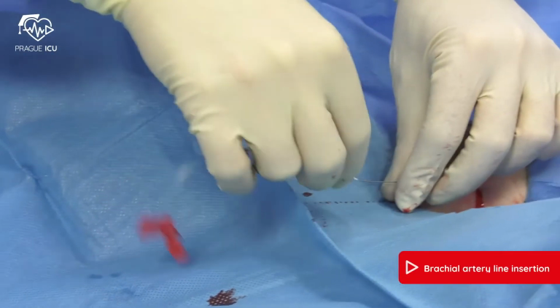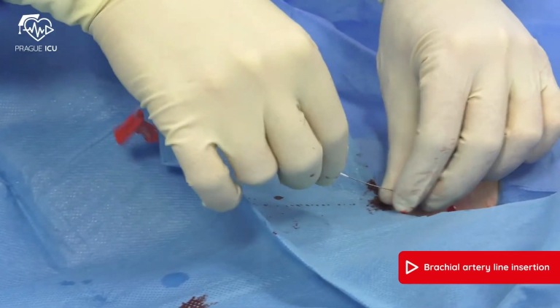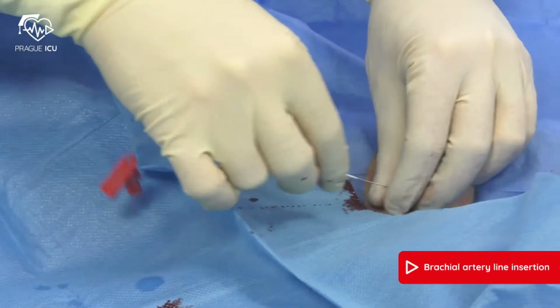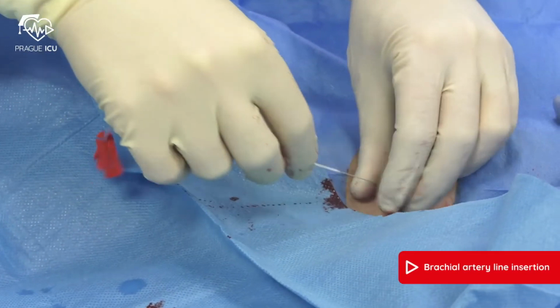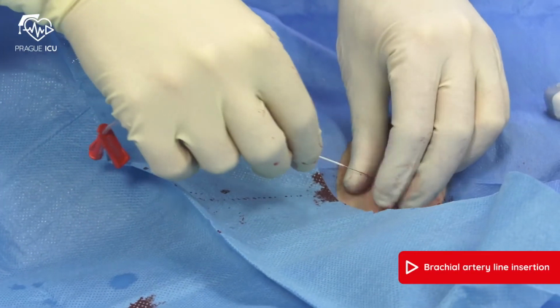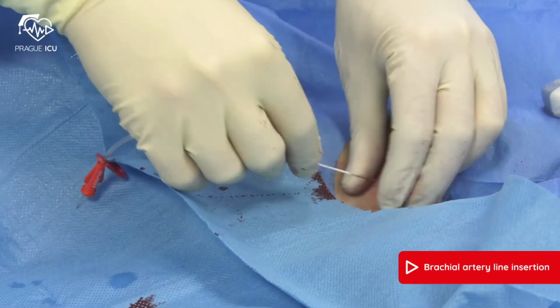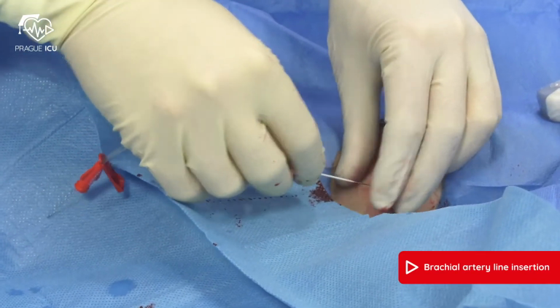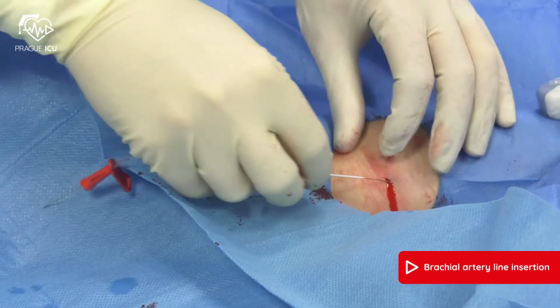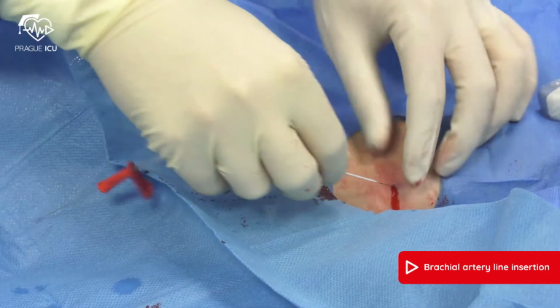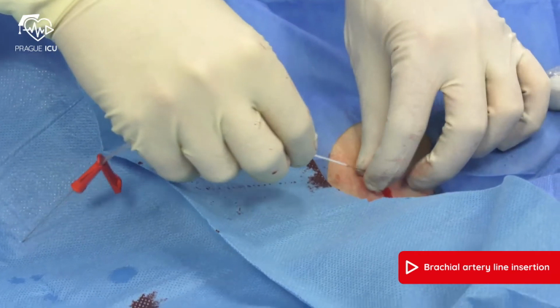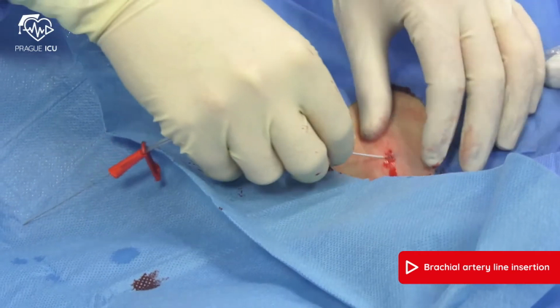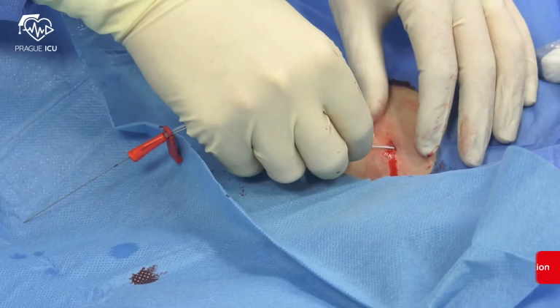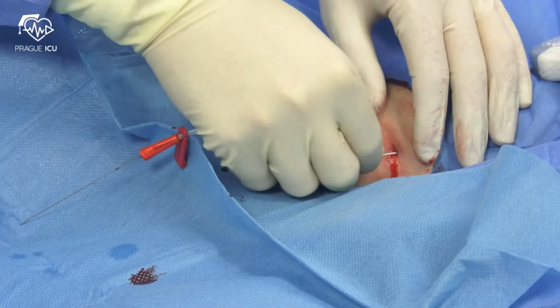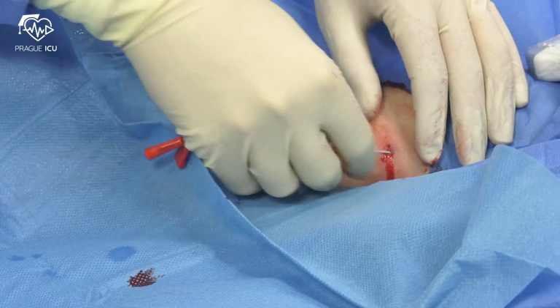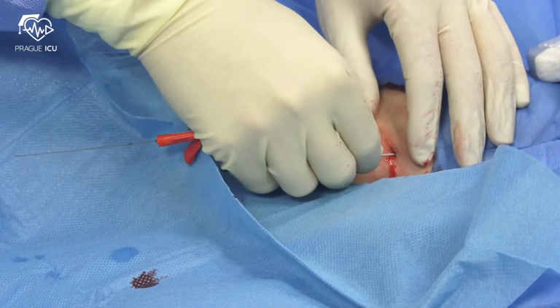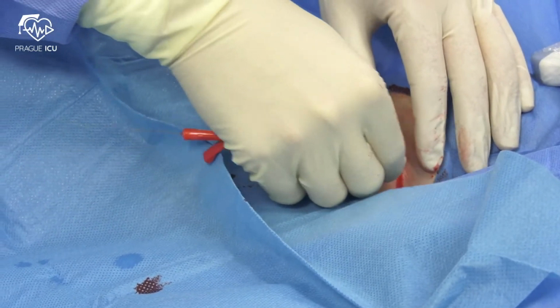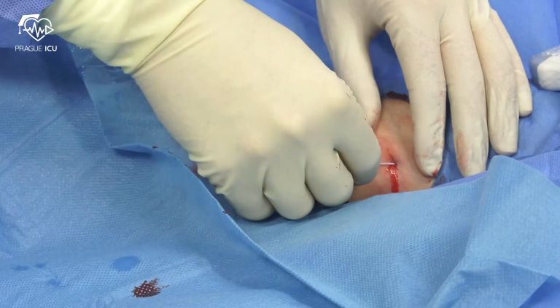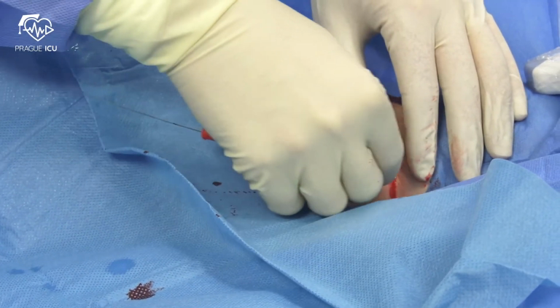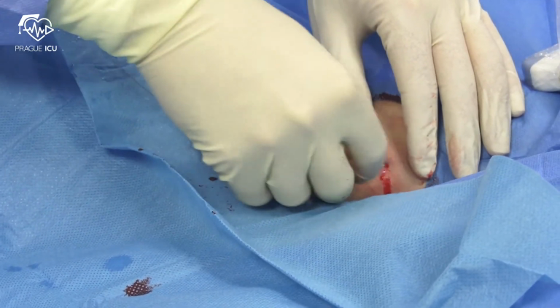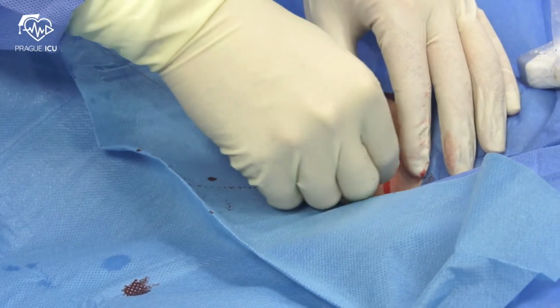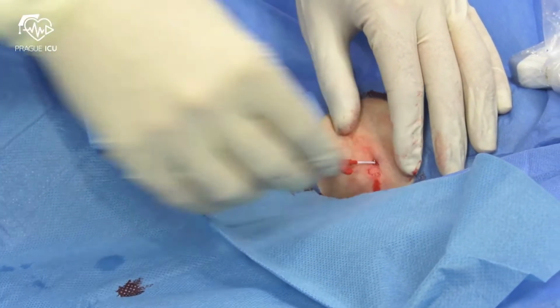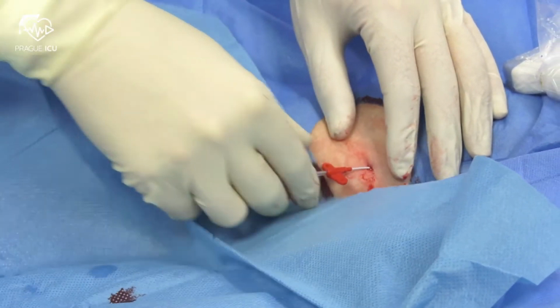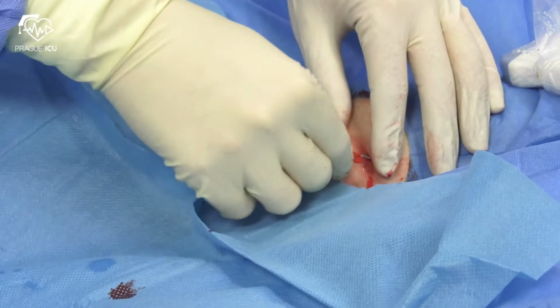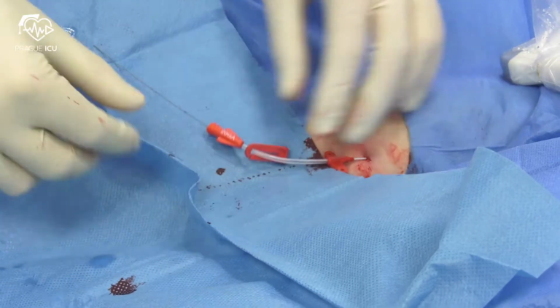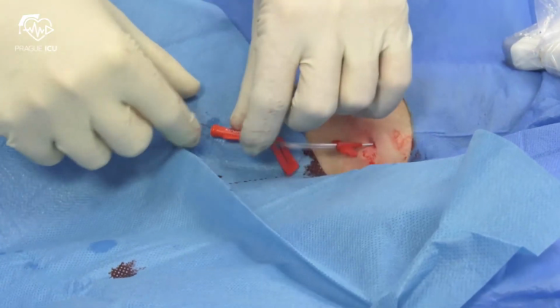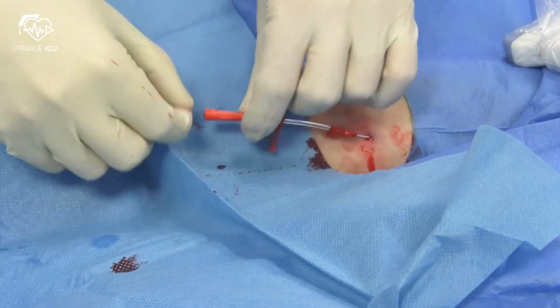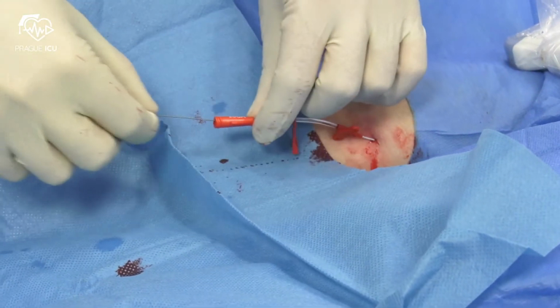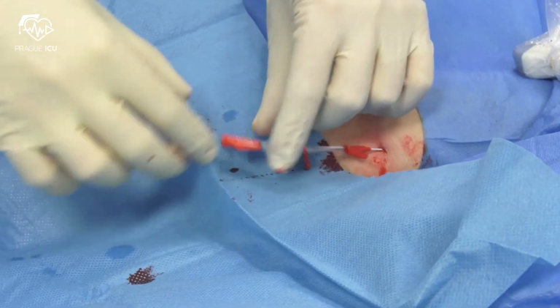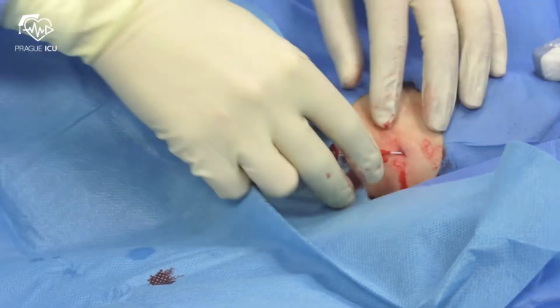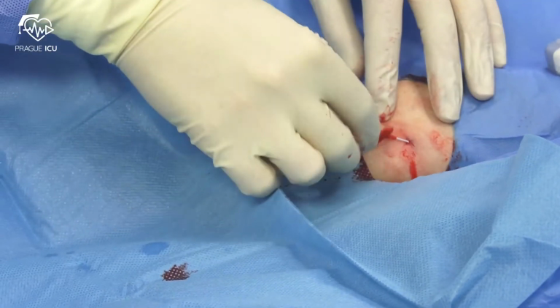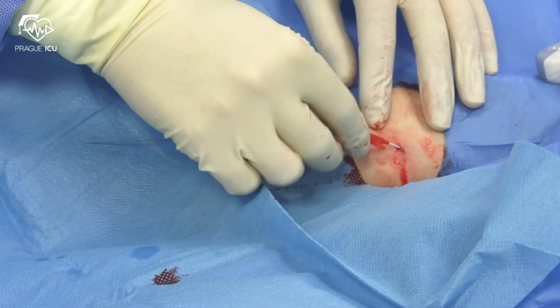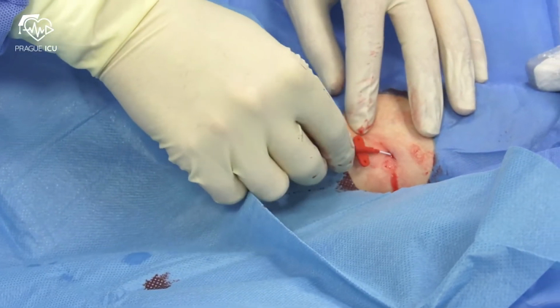Withdraw the needle while leaving the guide wire in place, then advance the catheter. Do not advance the line until you have hold of the end of the wire.